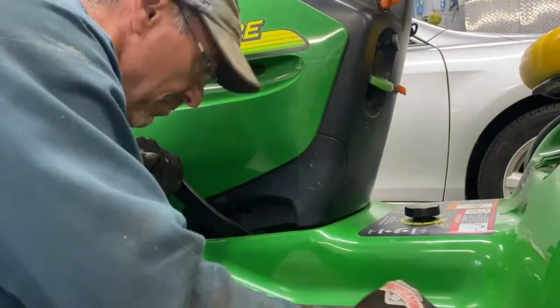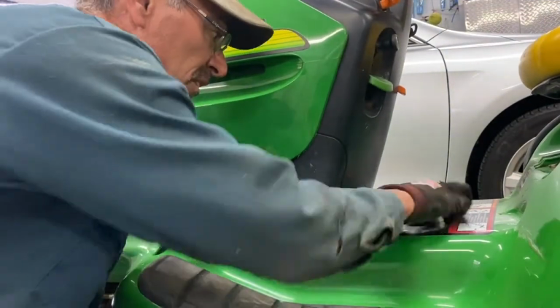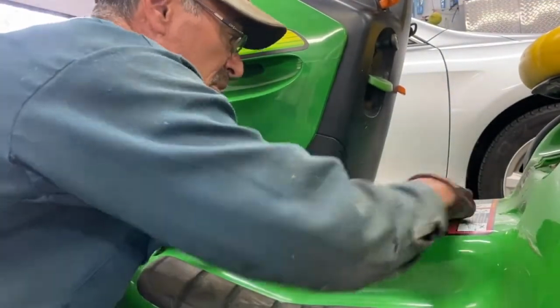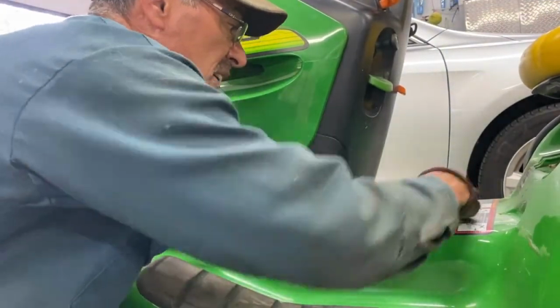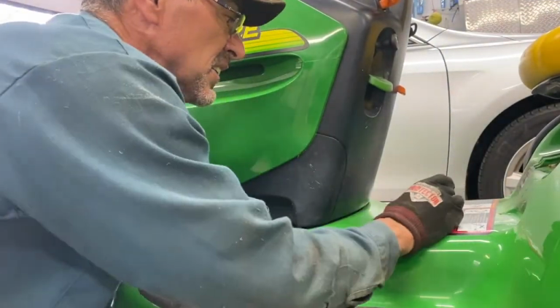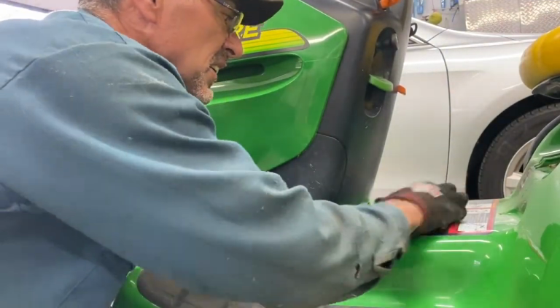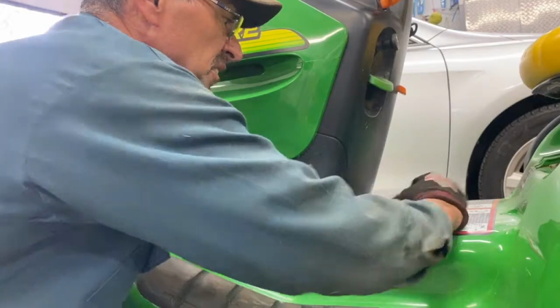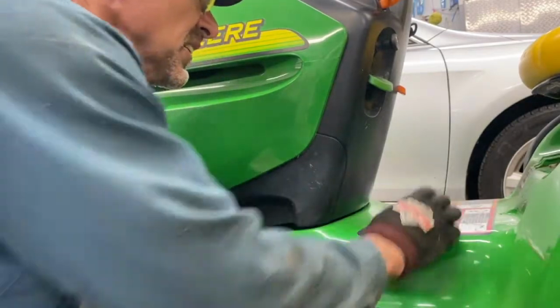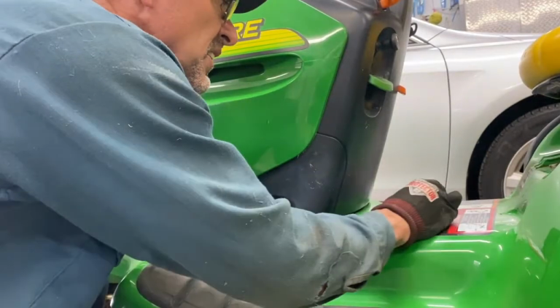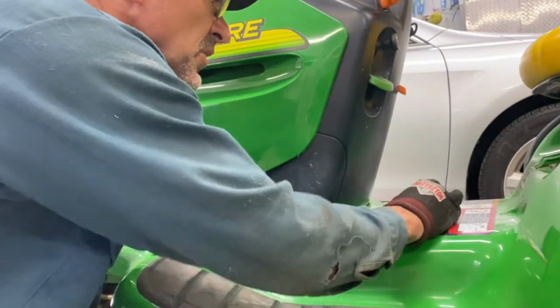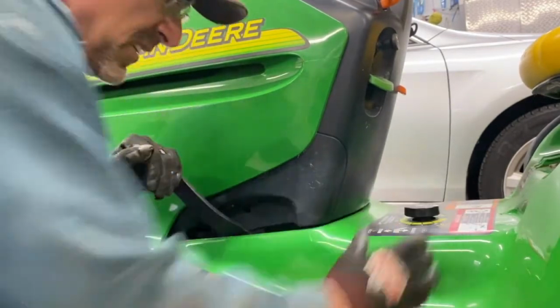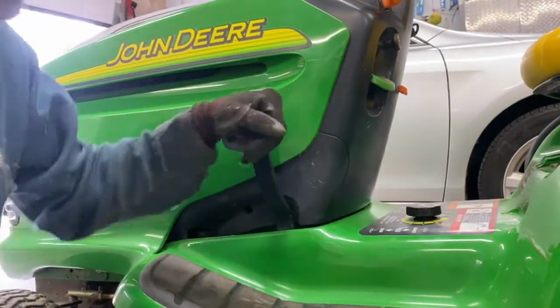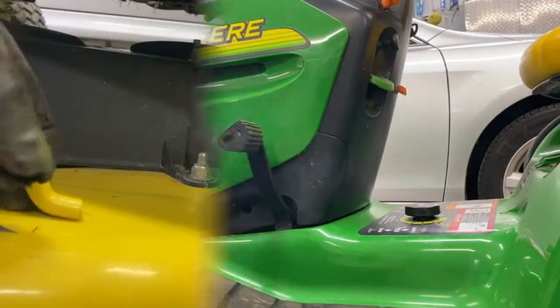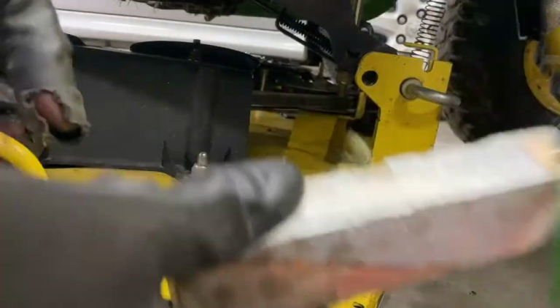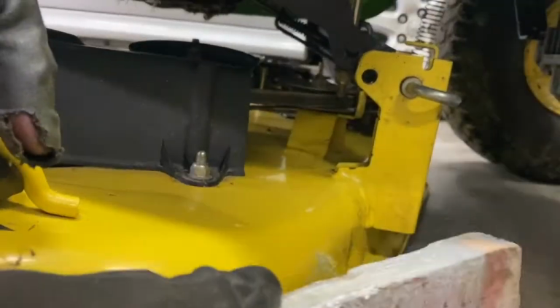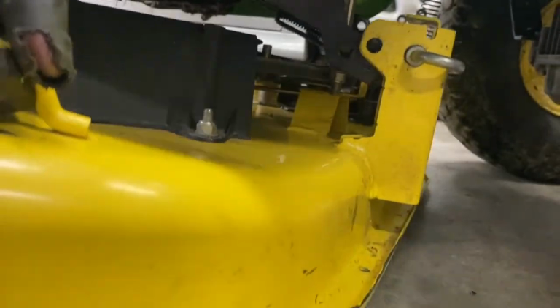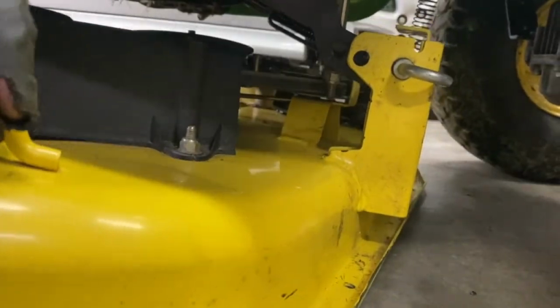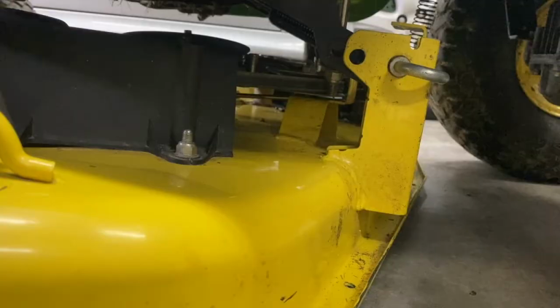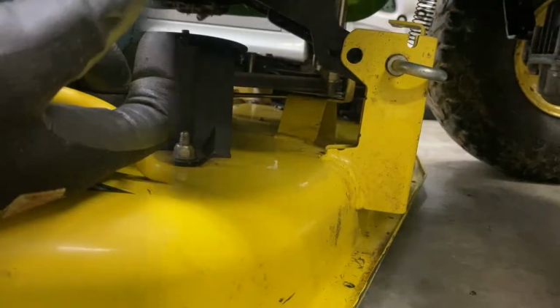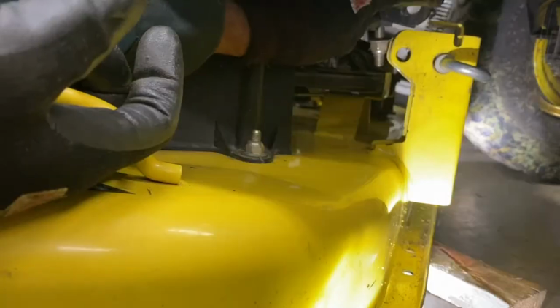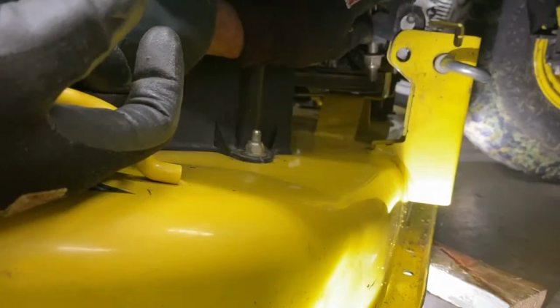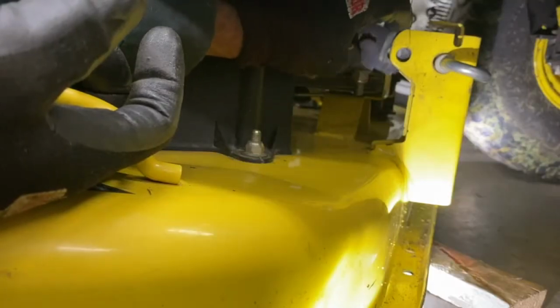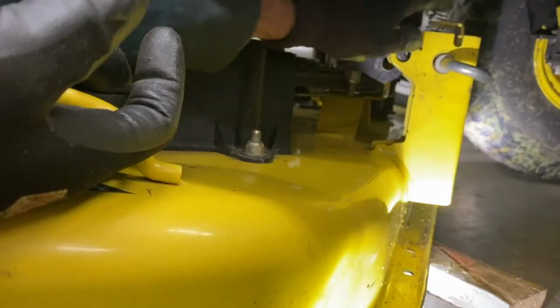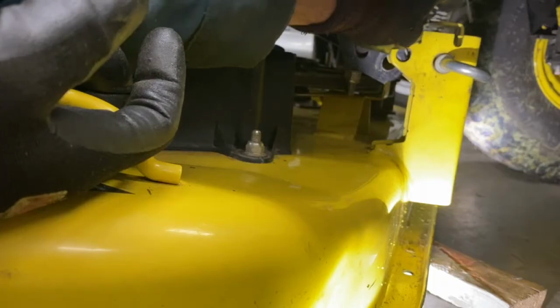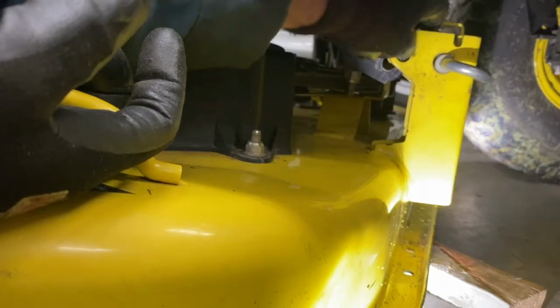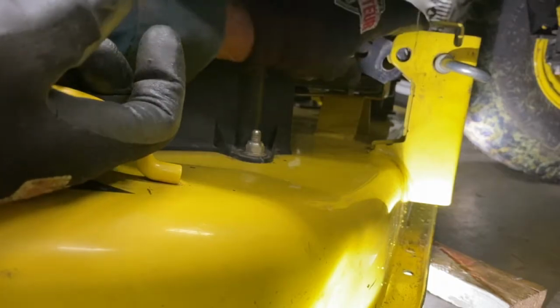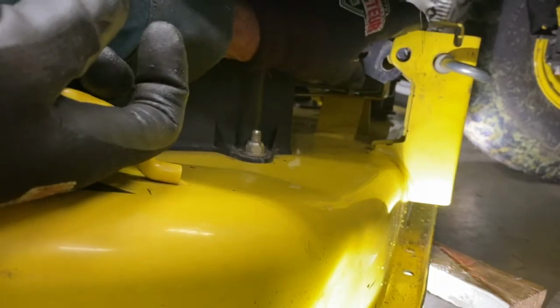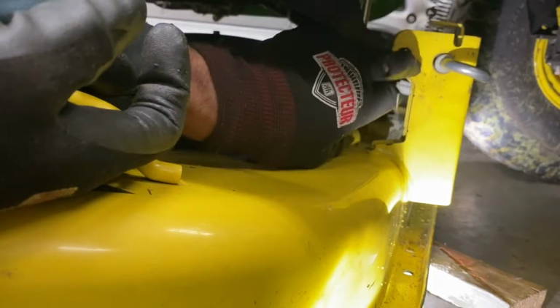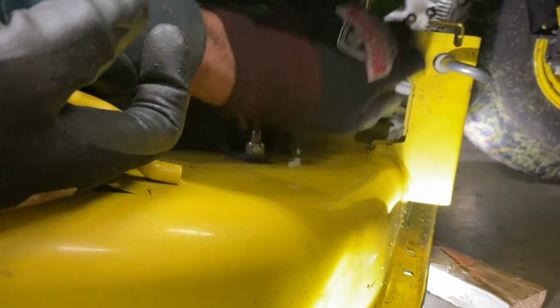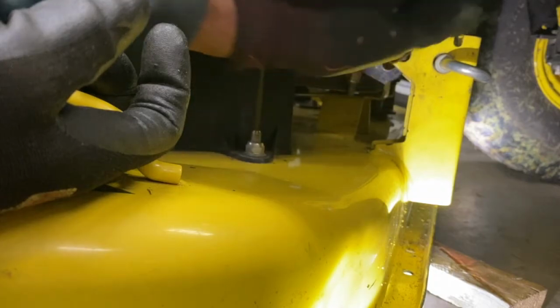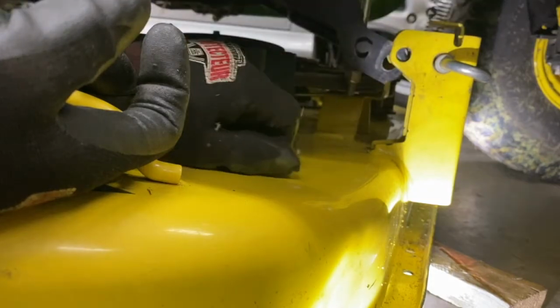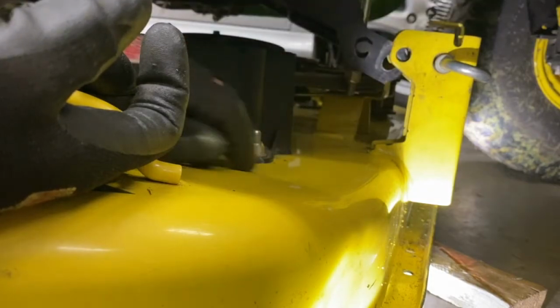Now, lowering the mower deck — all the way down. There's a piece of wood underneath the mower deck here. You've got to put this arm right between this channel before we put the pin in. I'm going to check the other side and do the same.